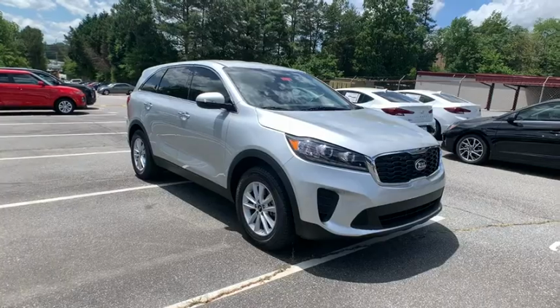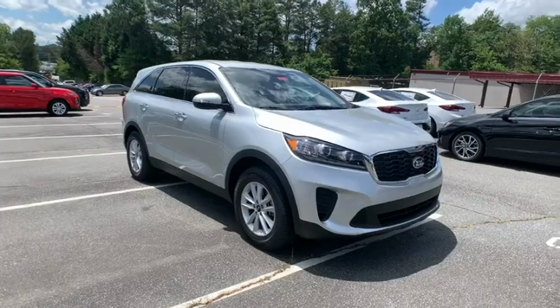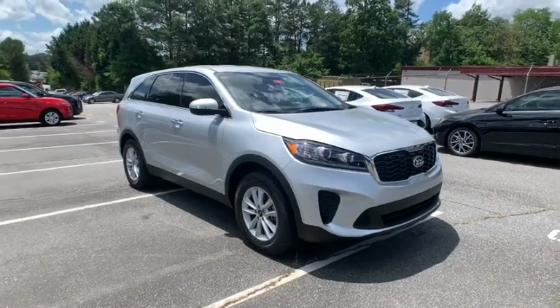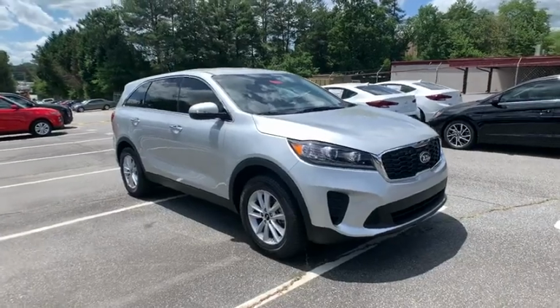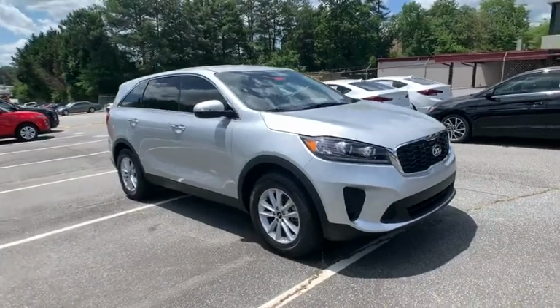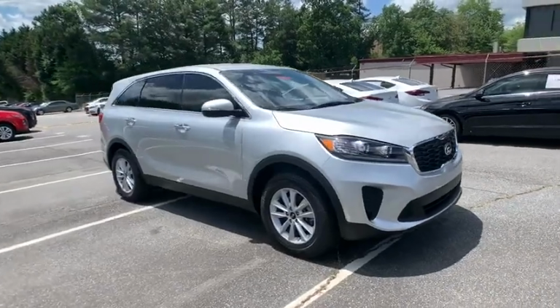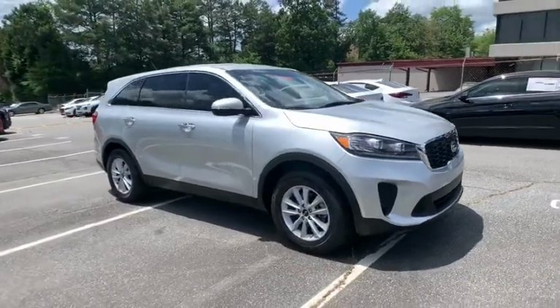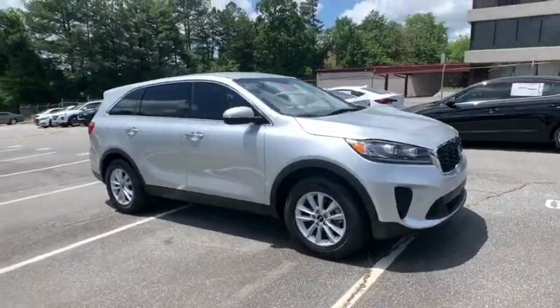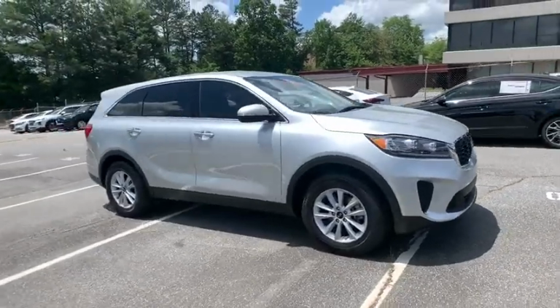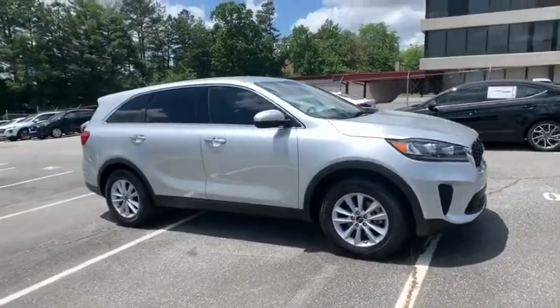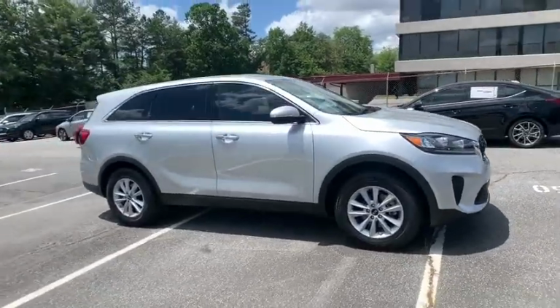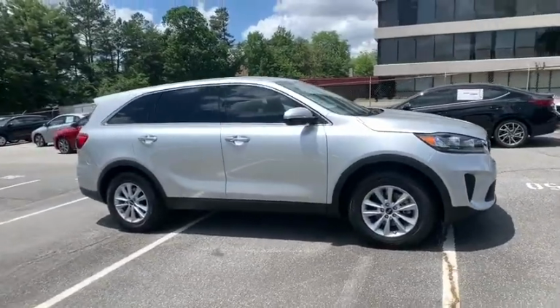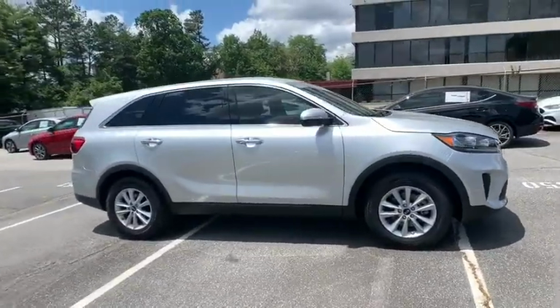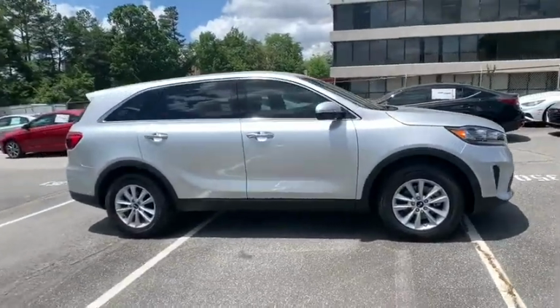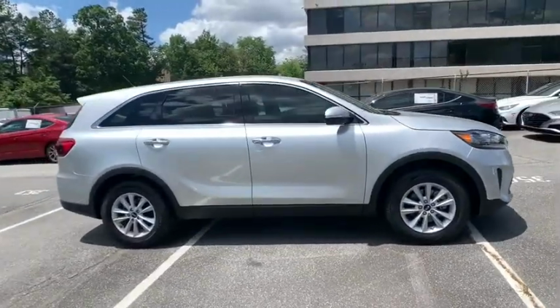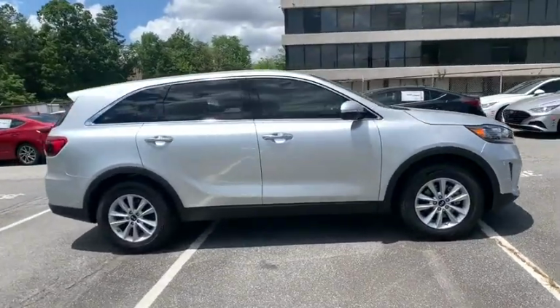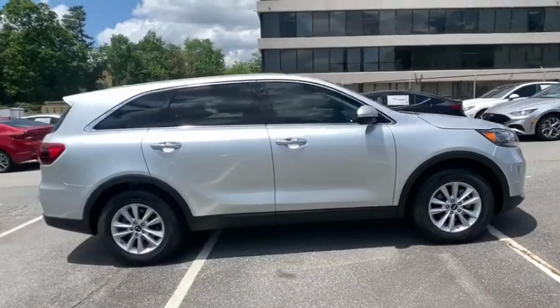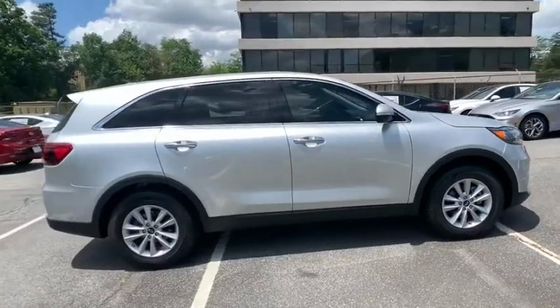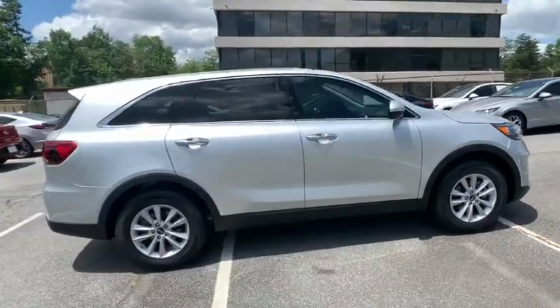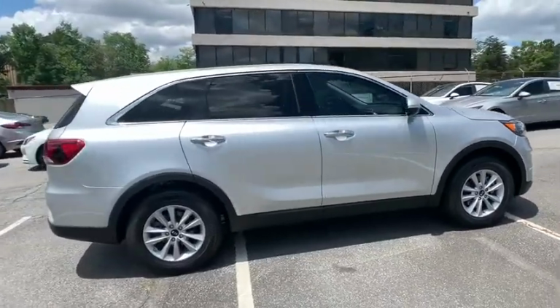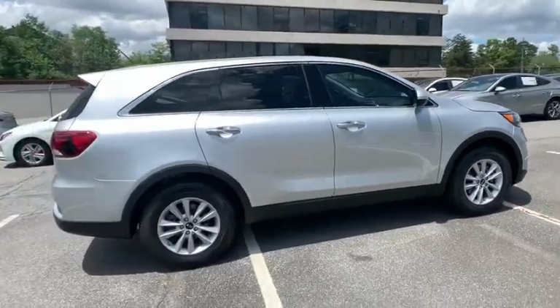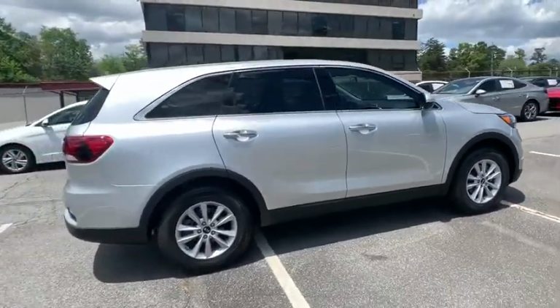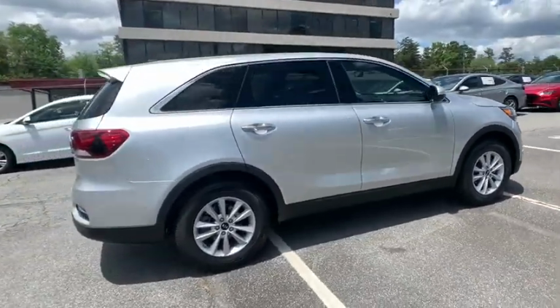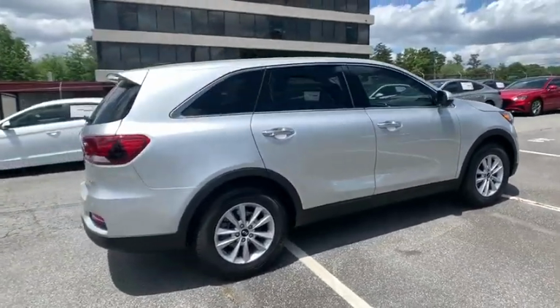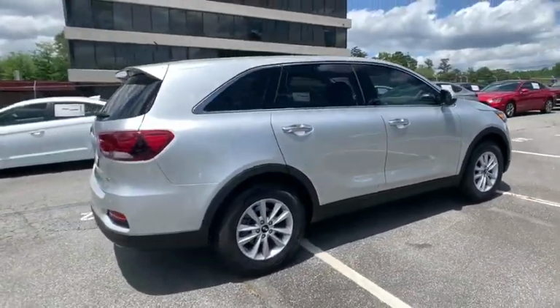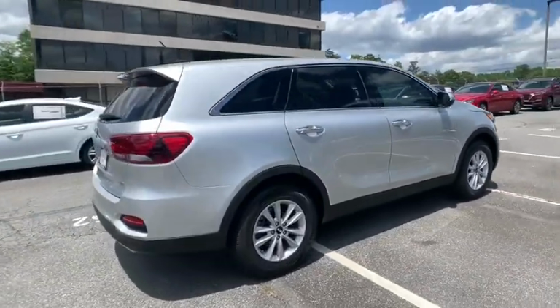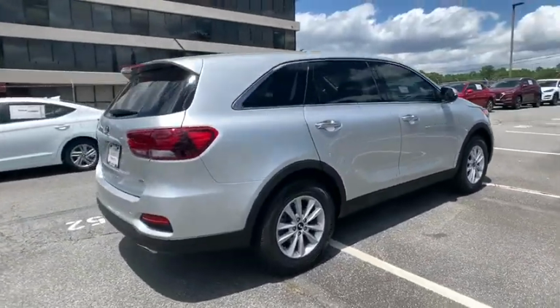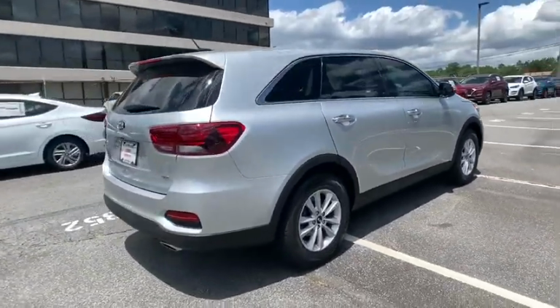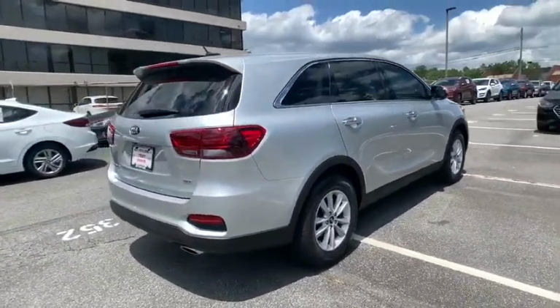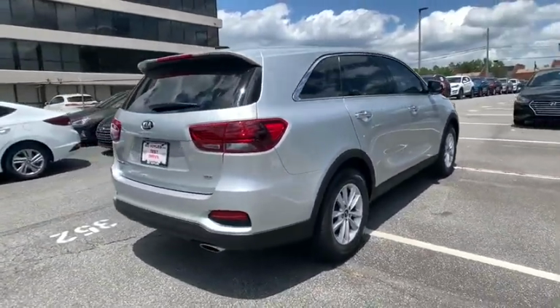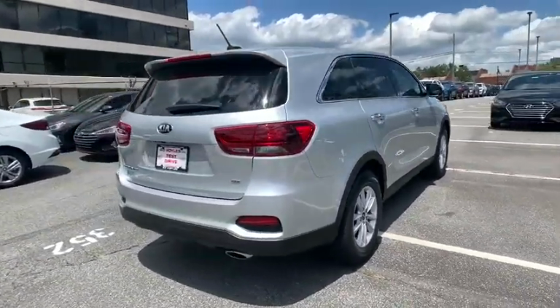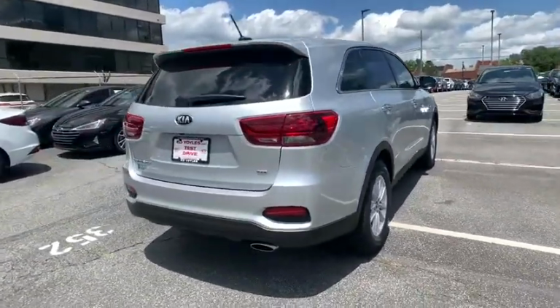Looking for the right vehicle? Check out the 2020 Kia Sorento. The Kia Sorento is a comfortable riding, powerful compact SUV loaded with impressive standard features.